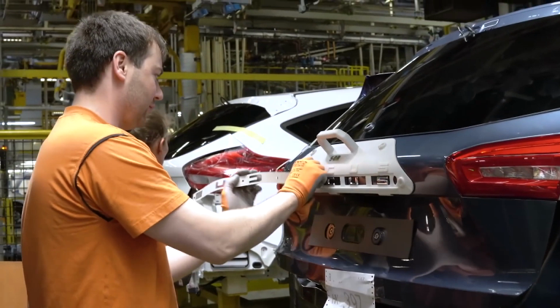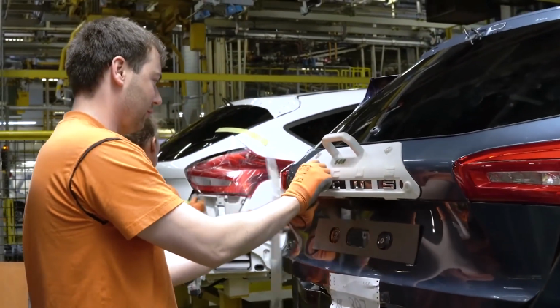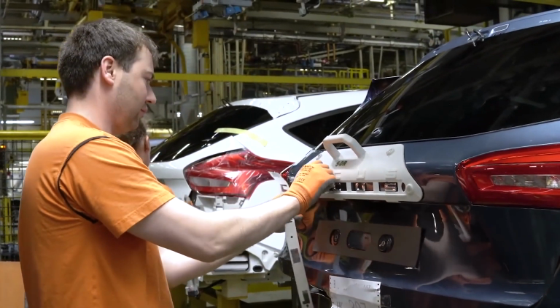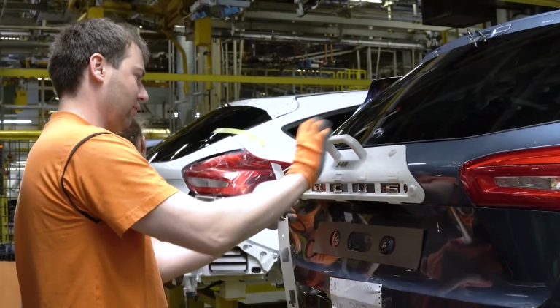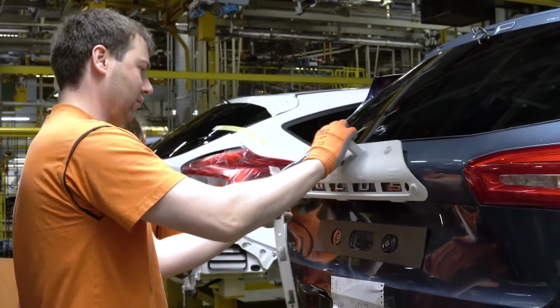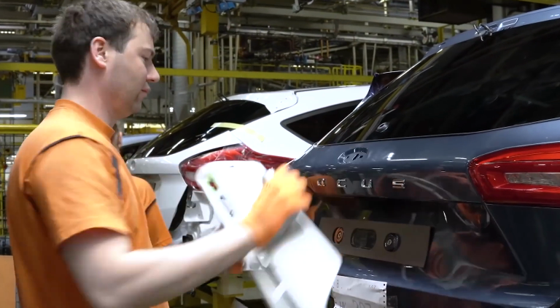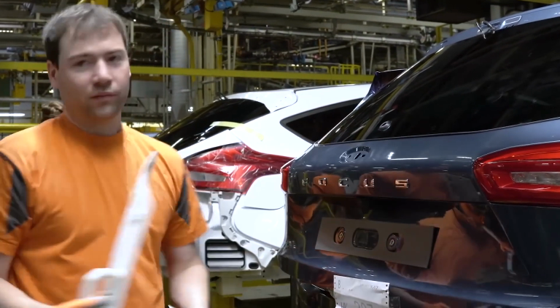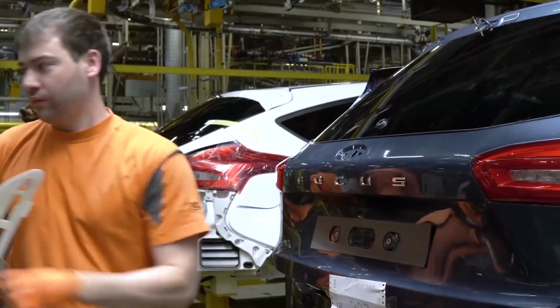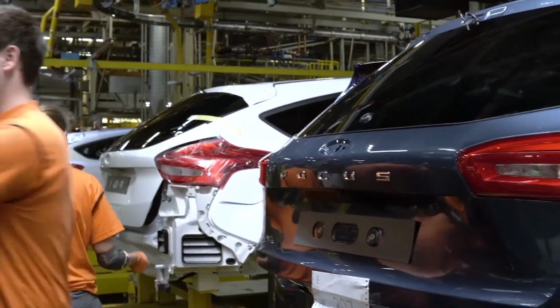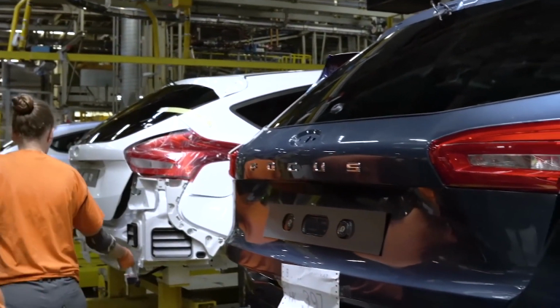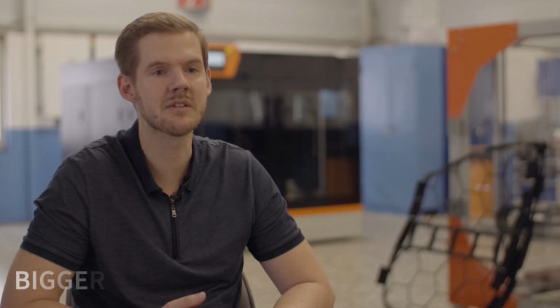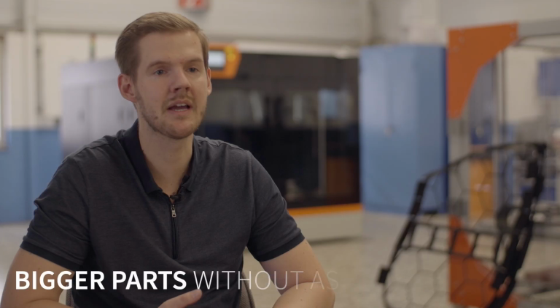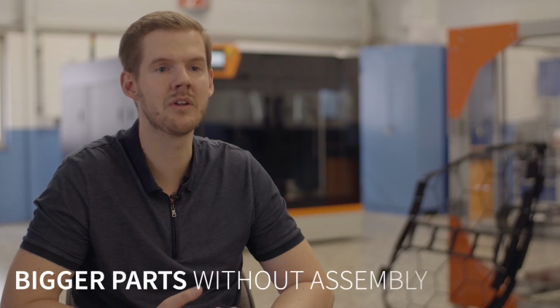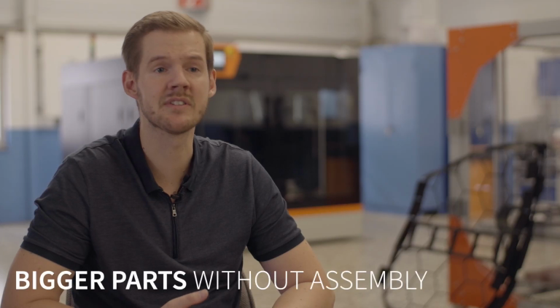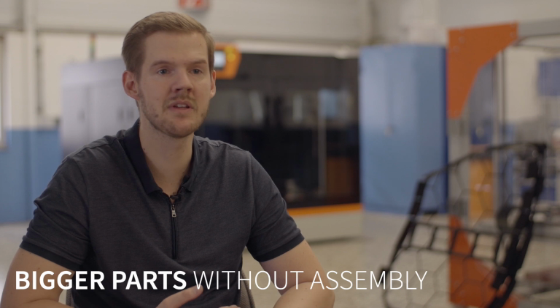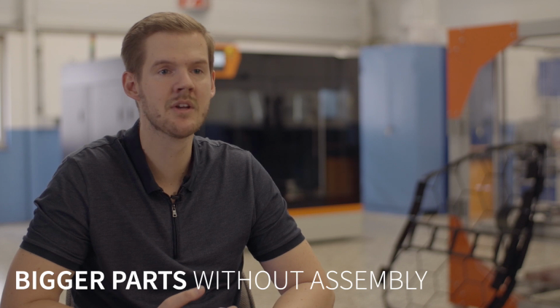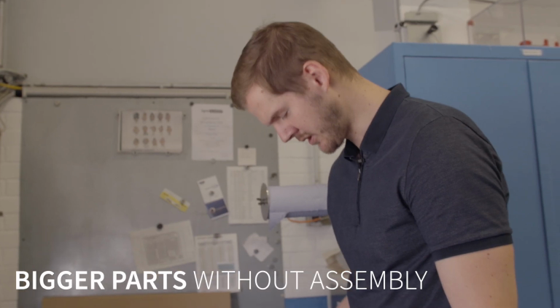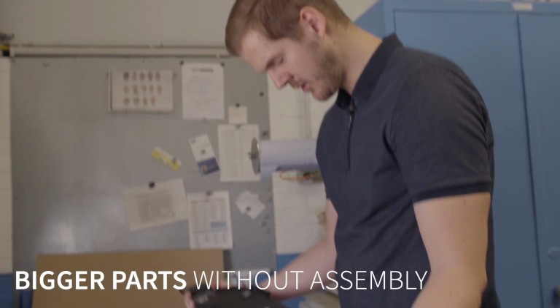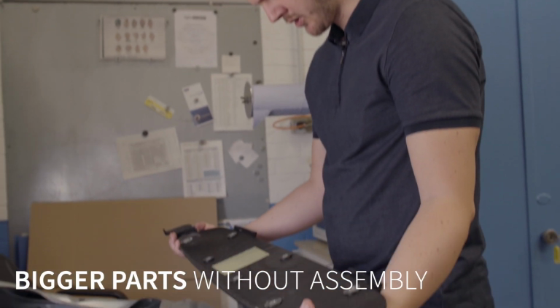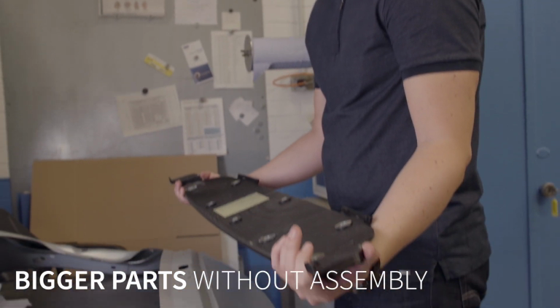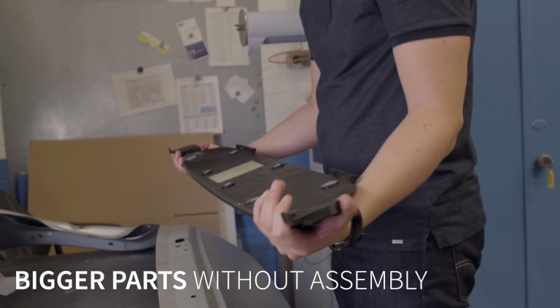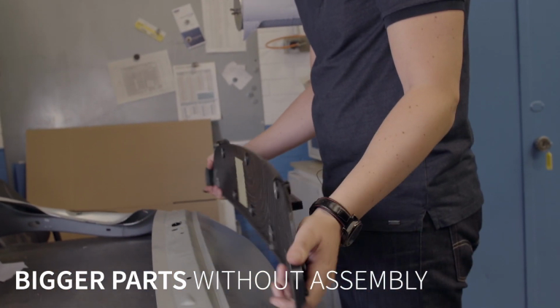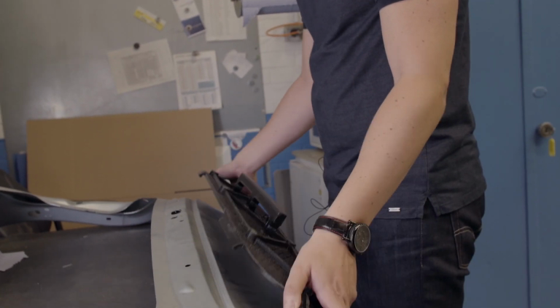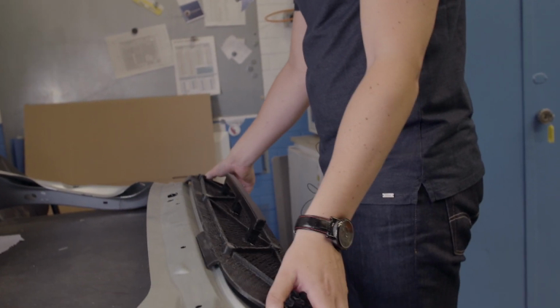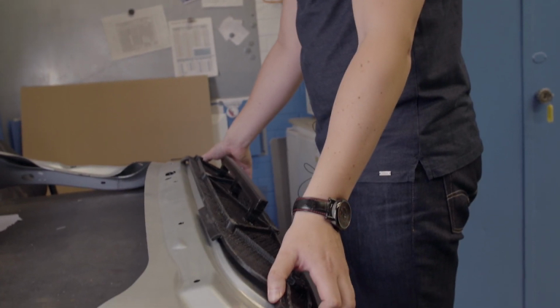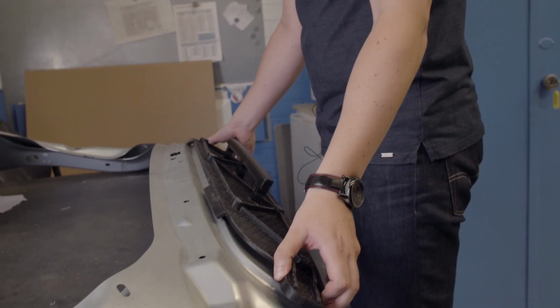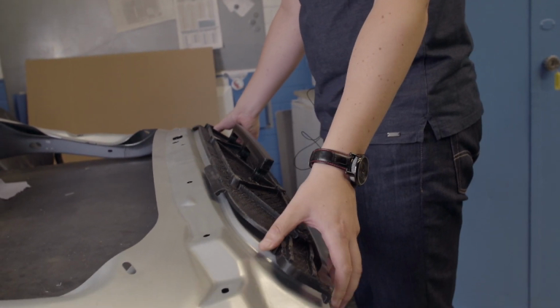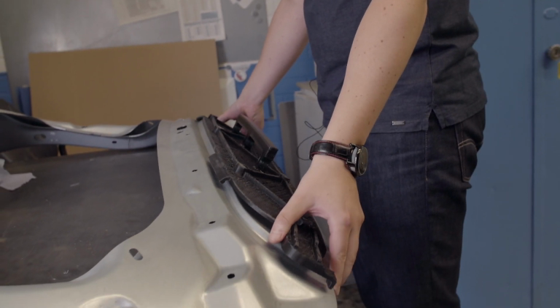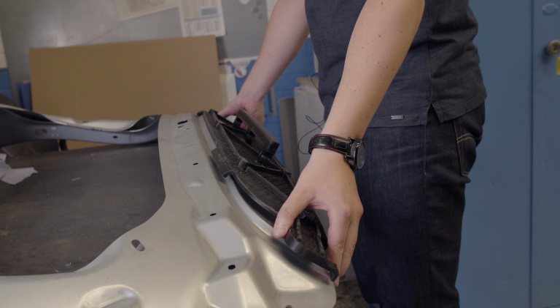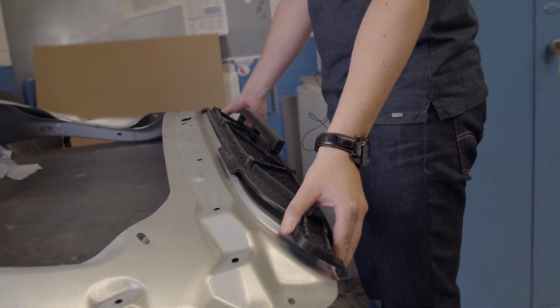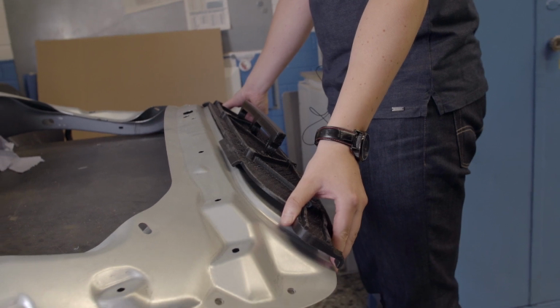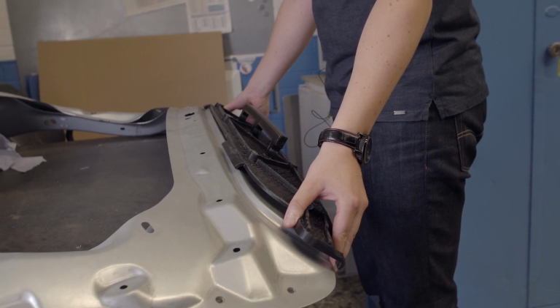The biggest advantage of large-scale printing is getting rid of assemblies. When we are able to produce bigger parts as one piece, this gives us a huge advantage.